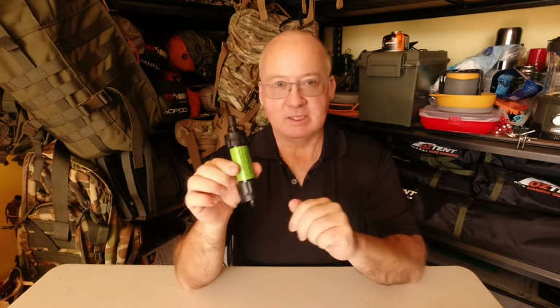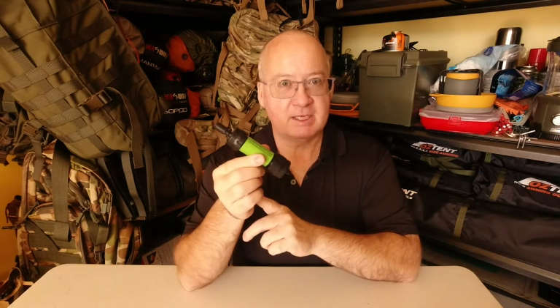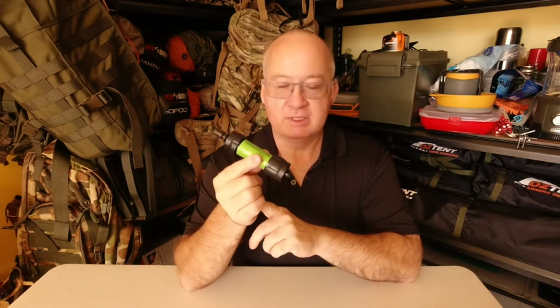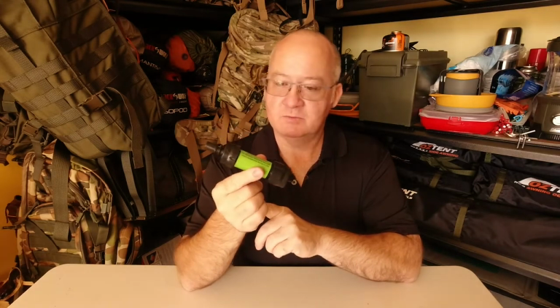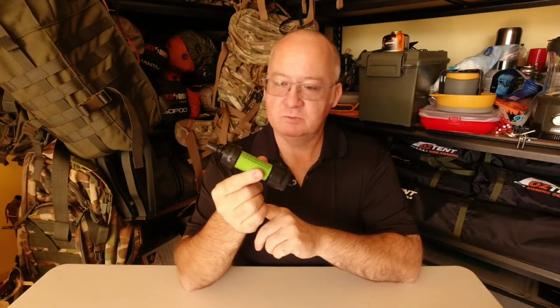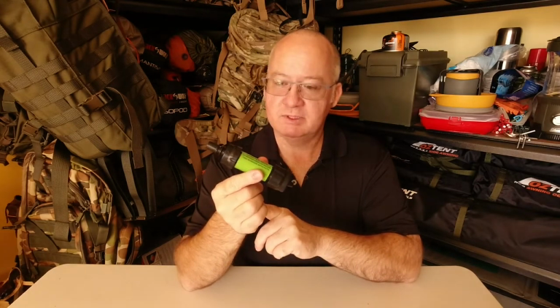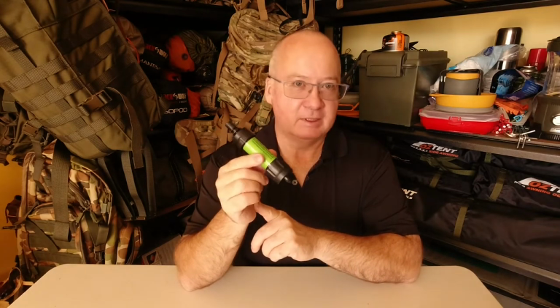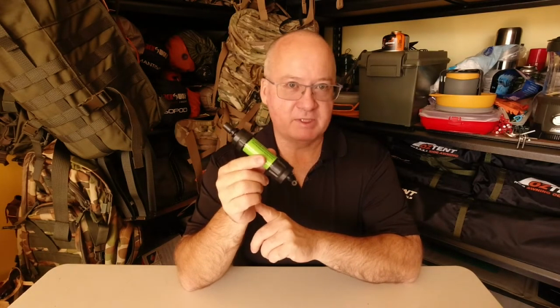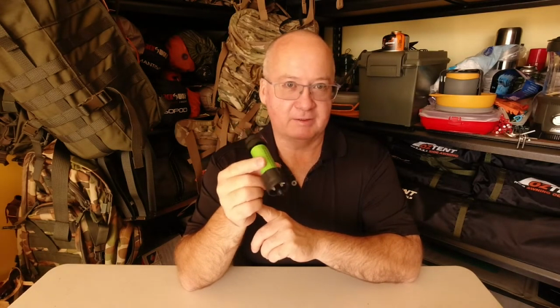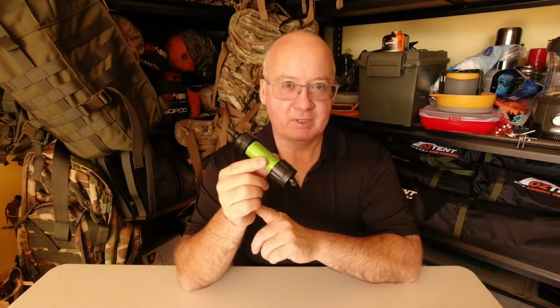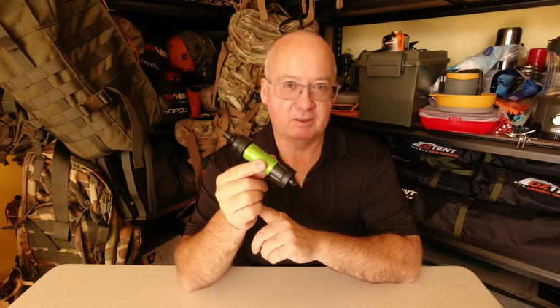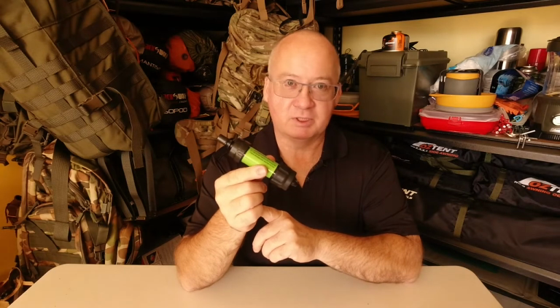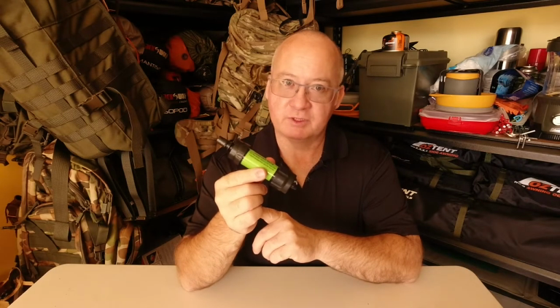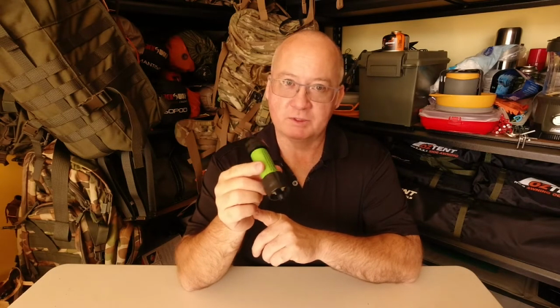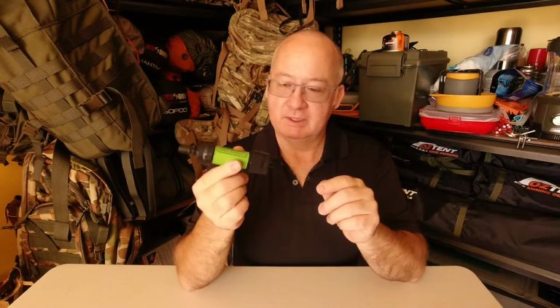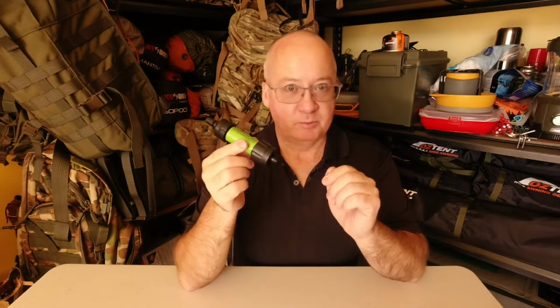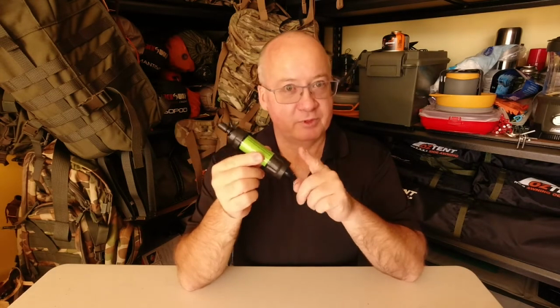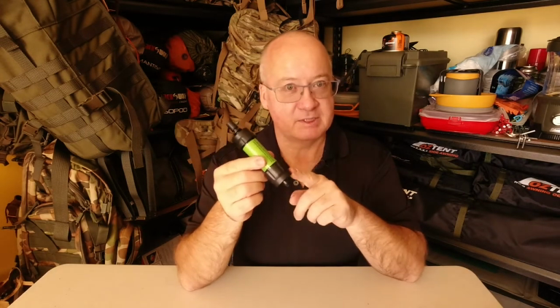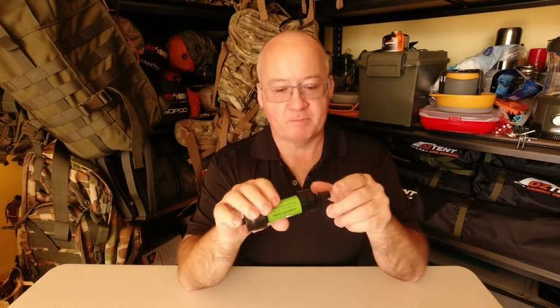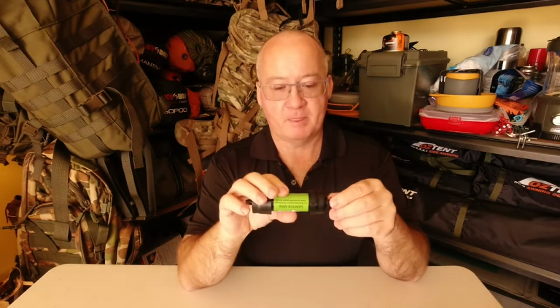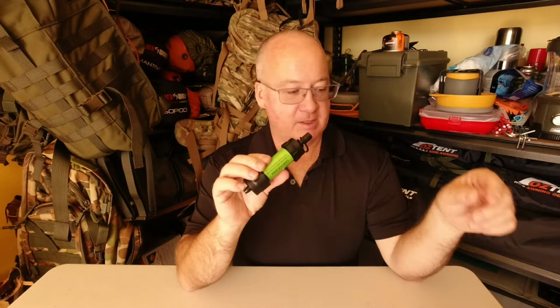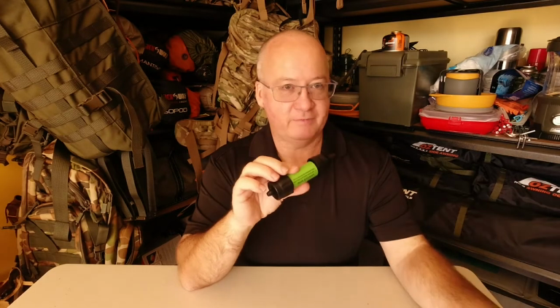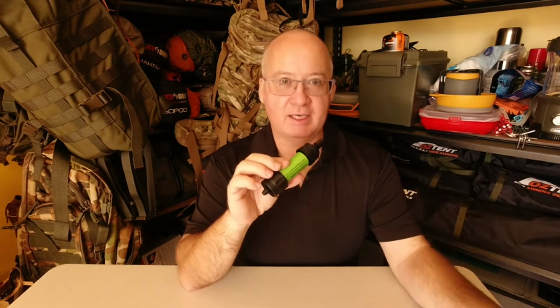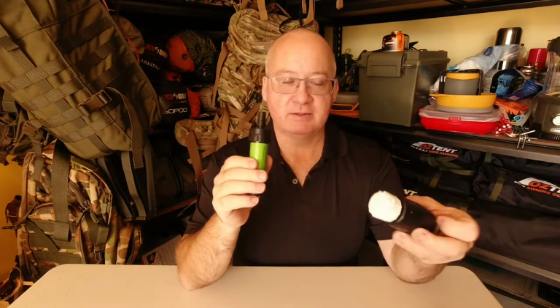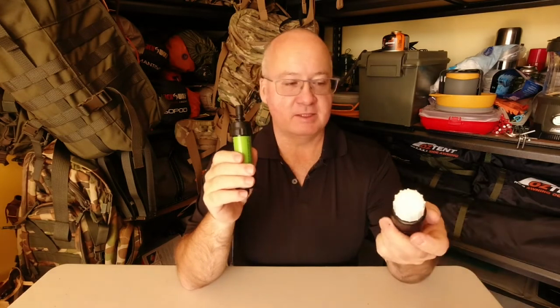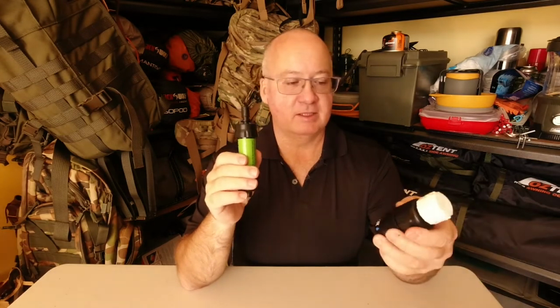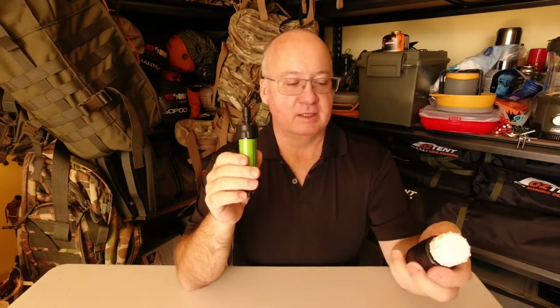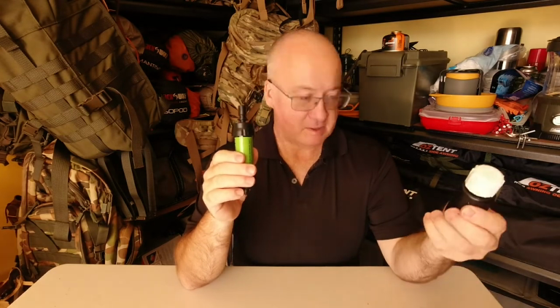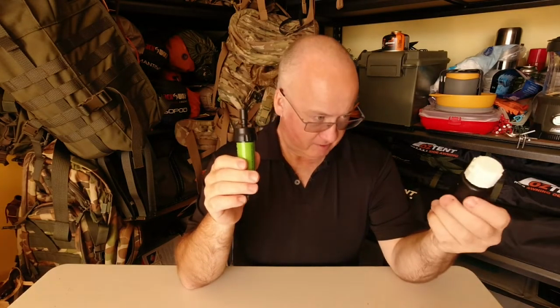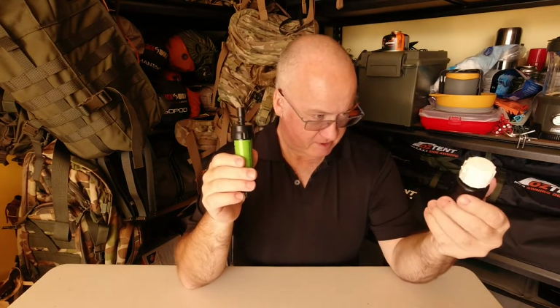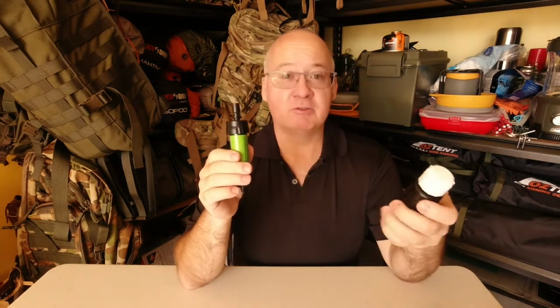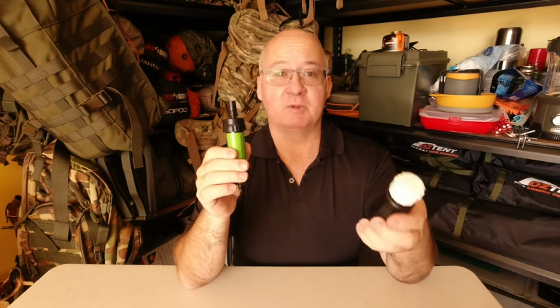And I haven't been sick in that whole time from drinking water using this. What I've actually added — the first thing is the Sawyer Micro Squeeze.